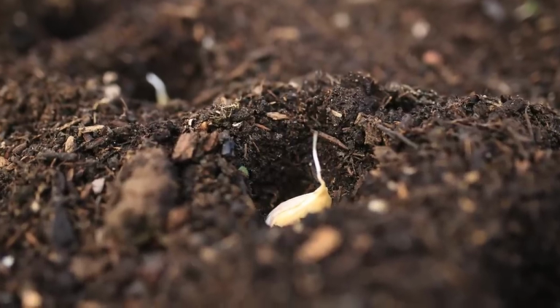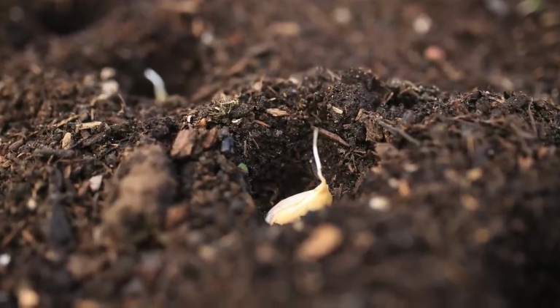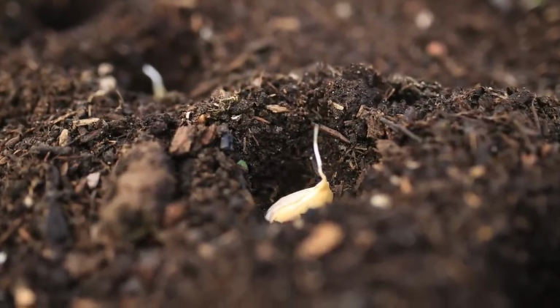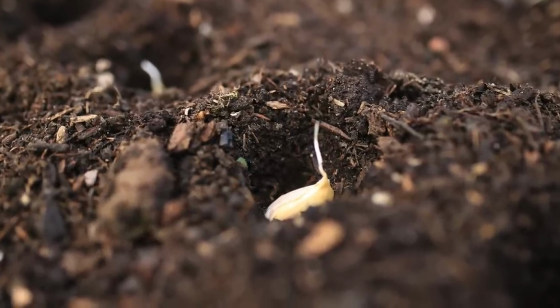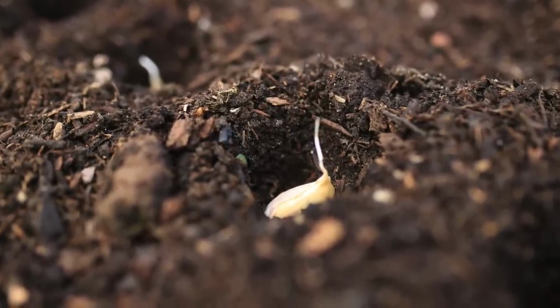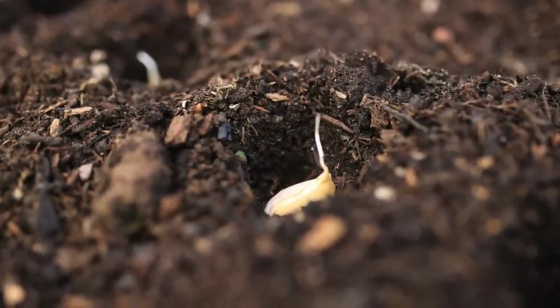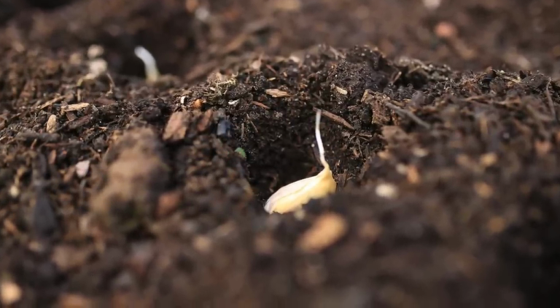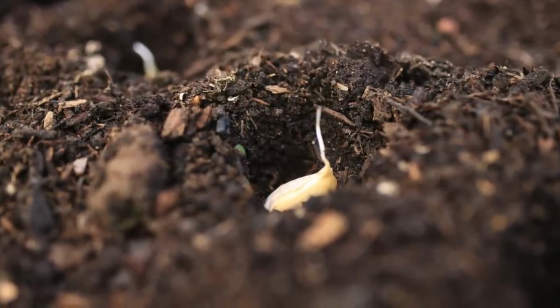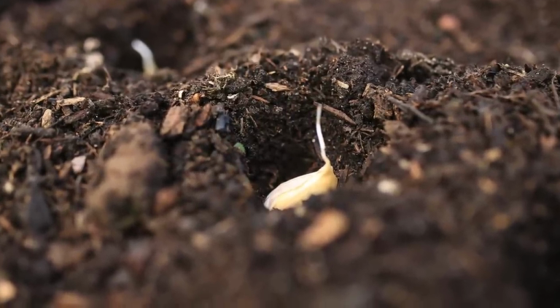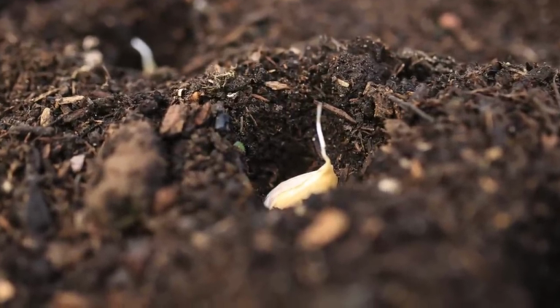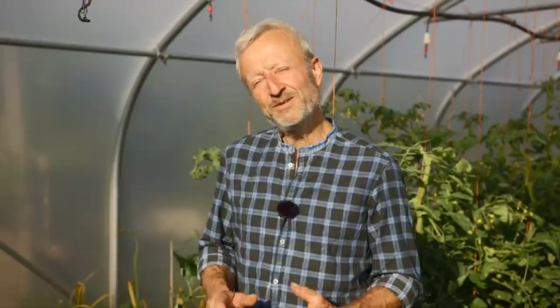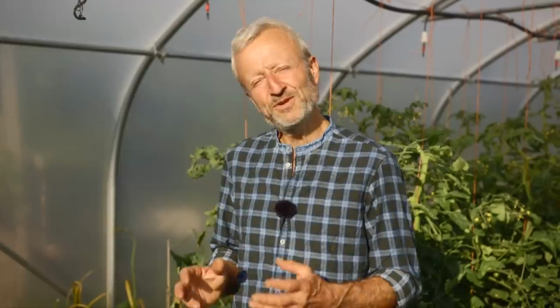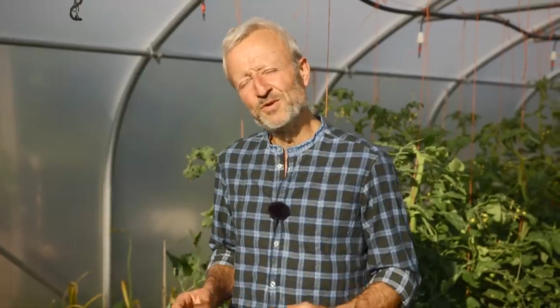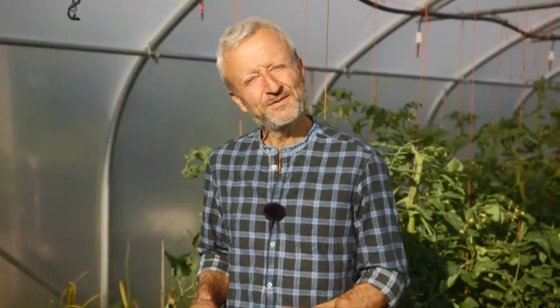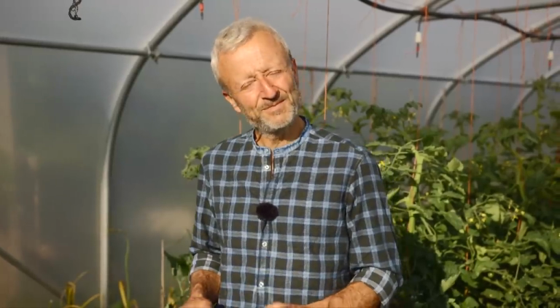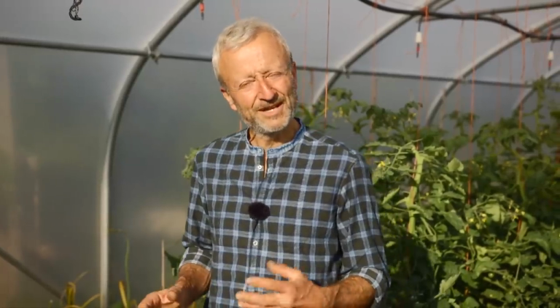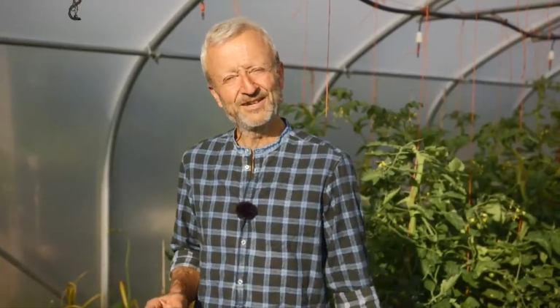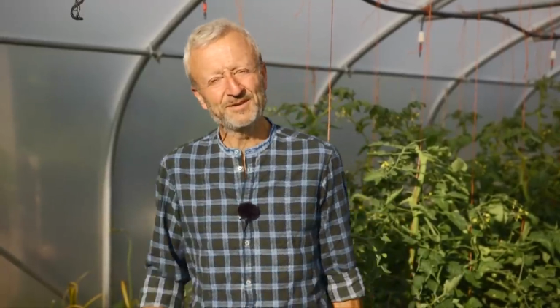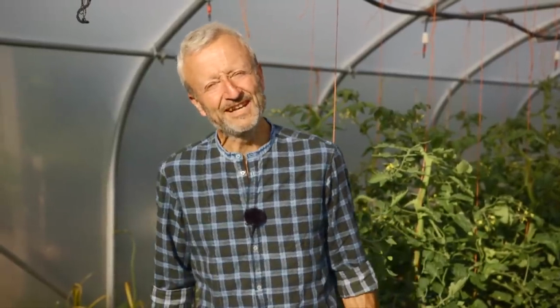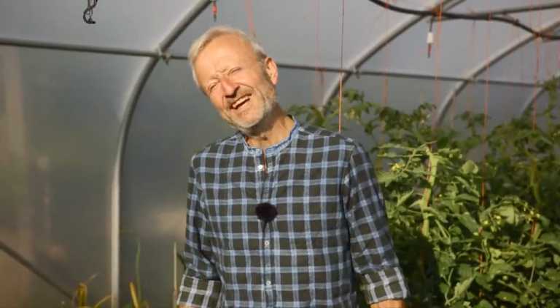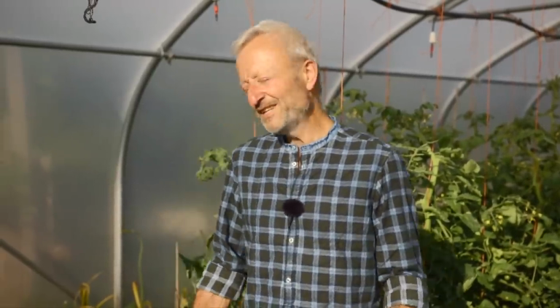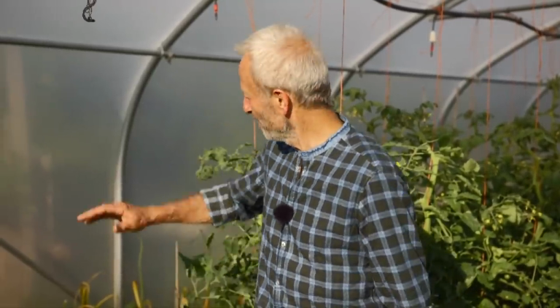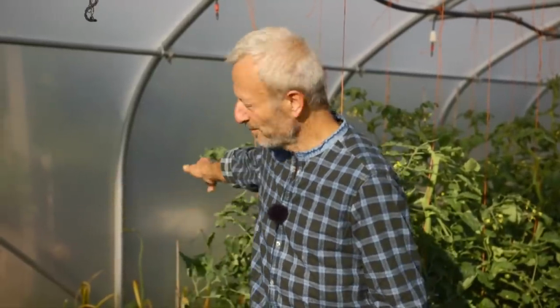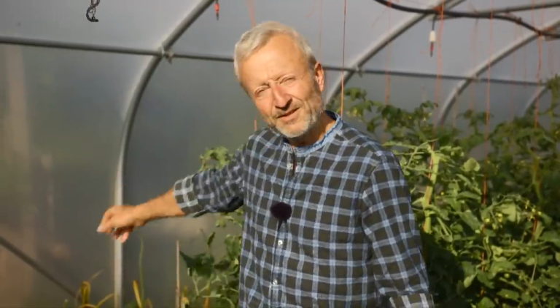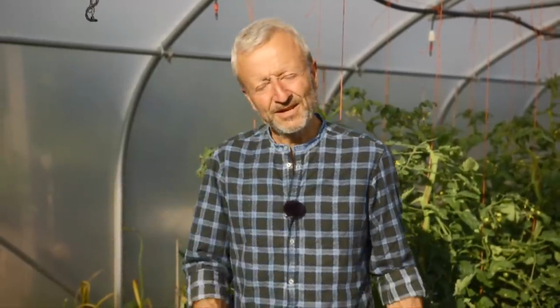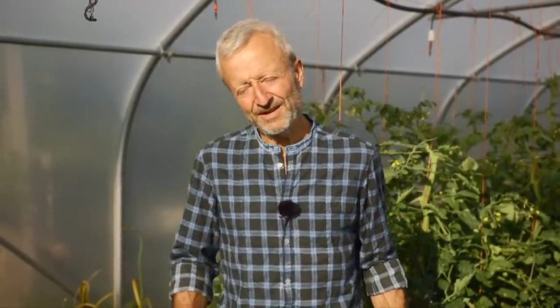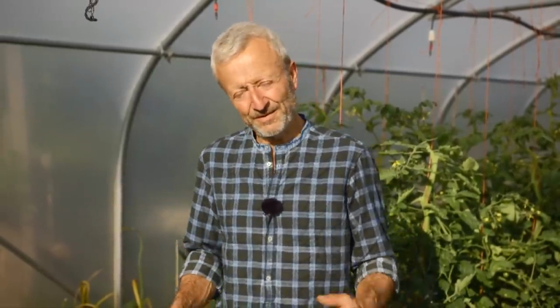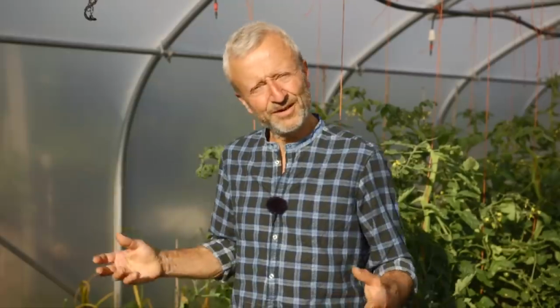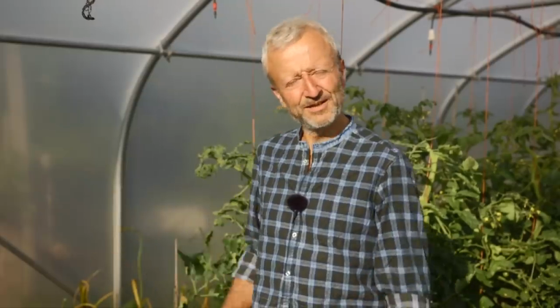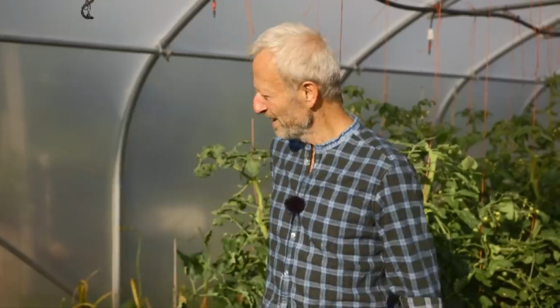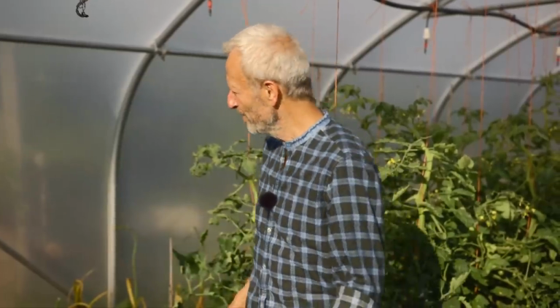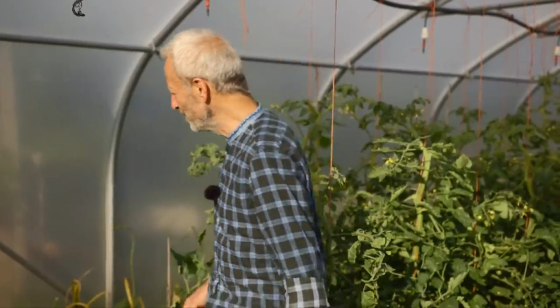Now we're just coming to harvest it, nearly nine months later, mid-July, which is pretty normal time for hardneck garlic in our part of the world. I've grown it in the polytunnel, and I find growing in the tunnel really good.